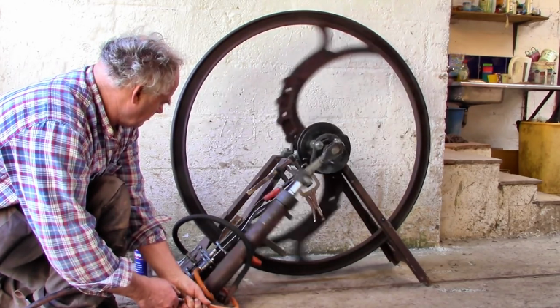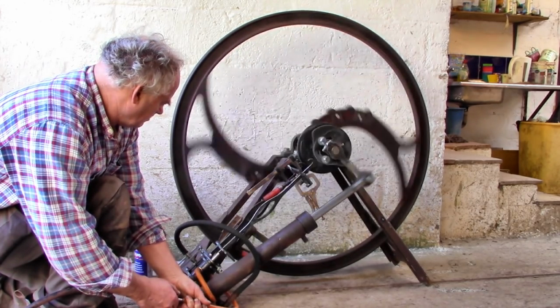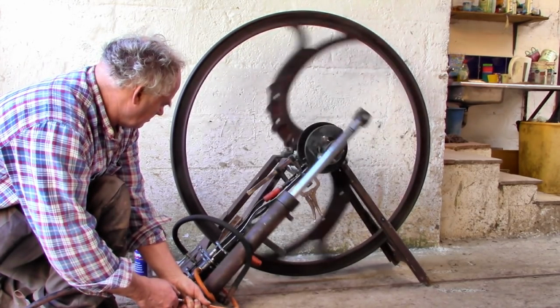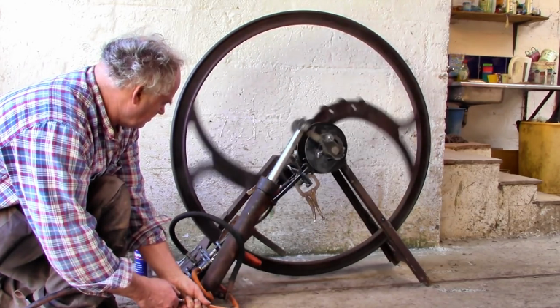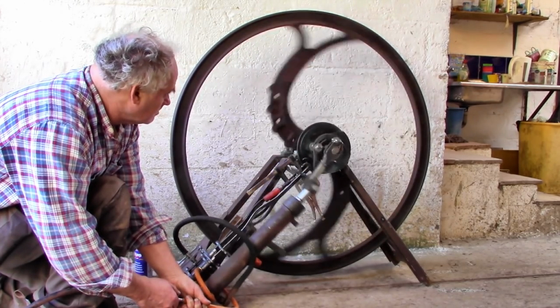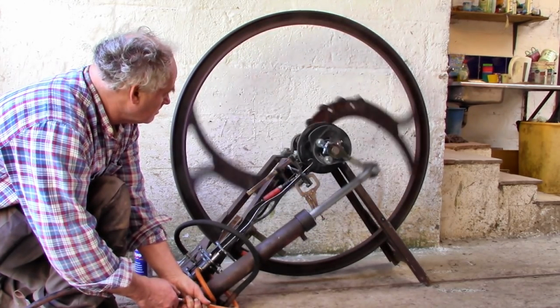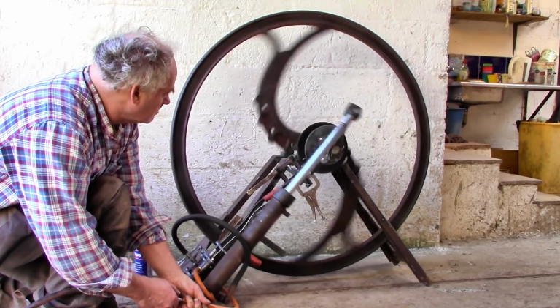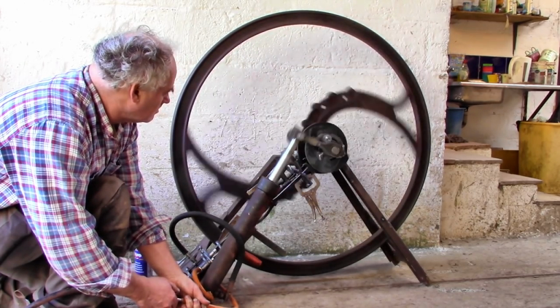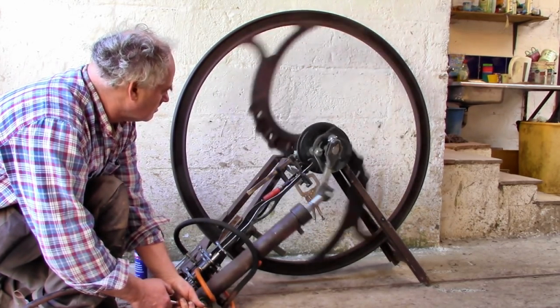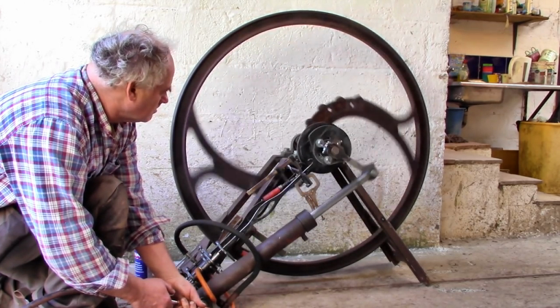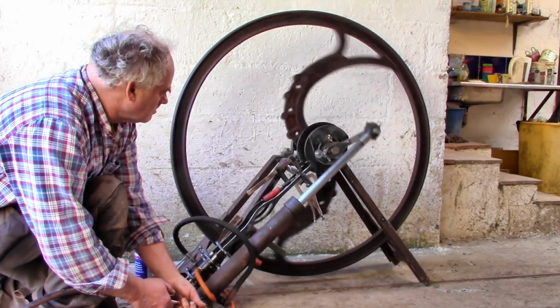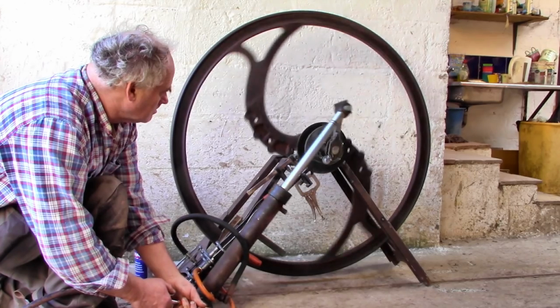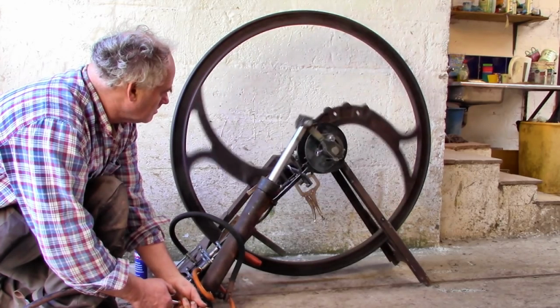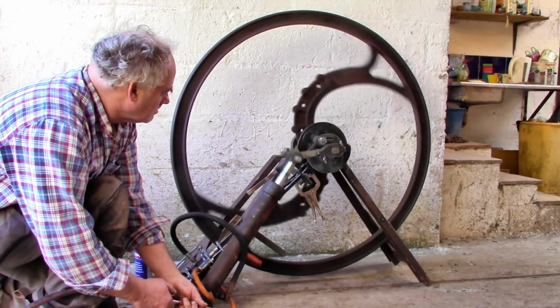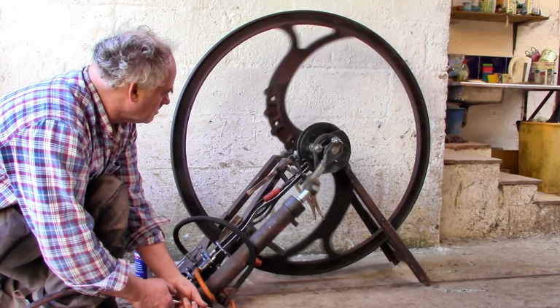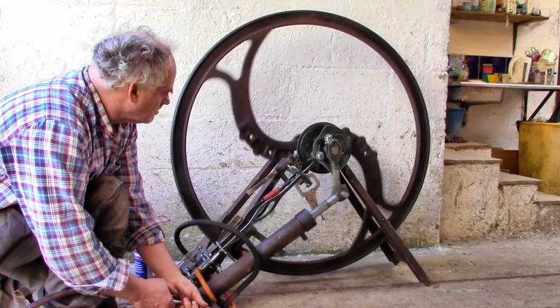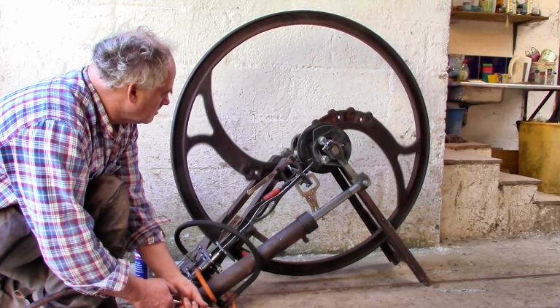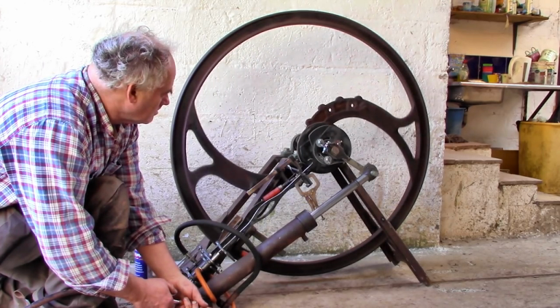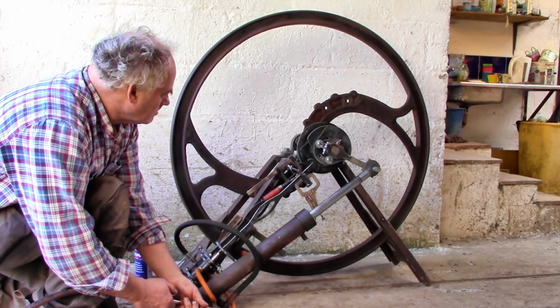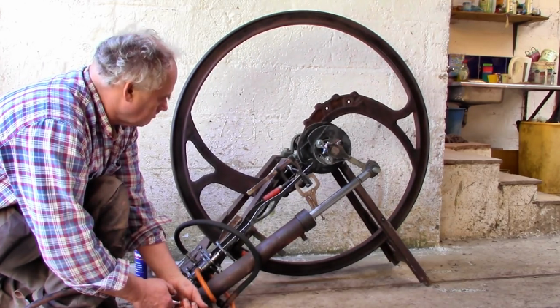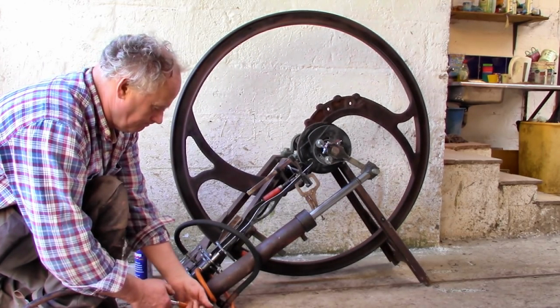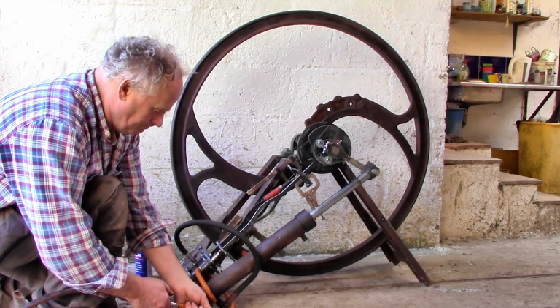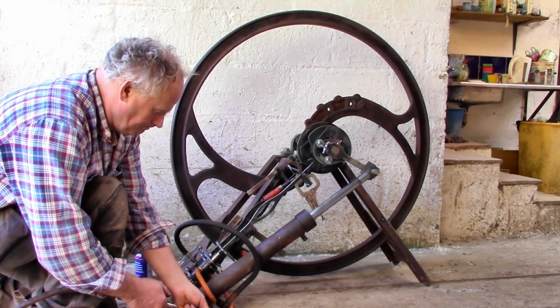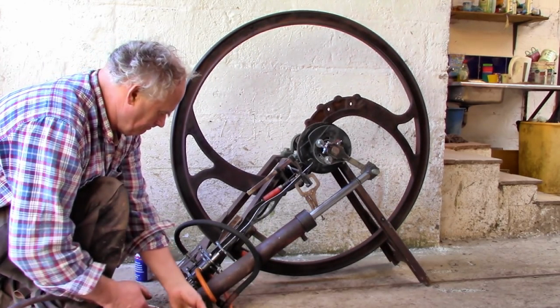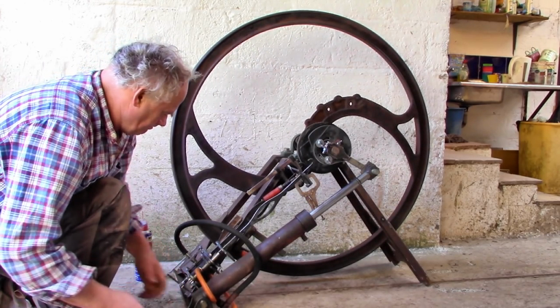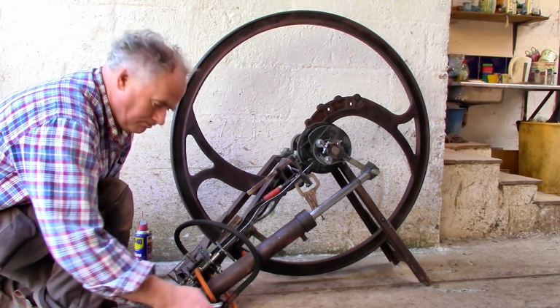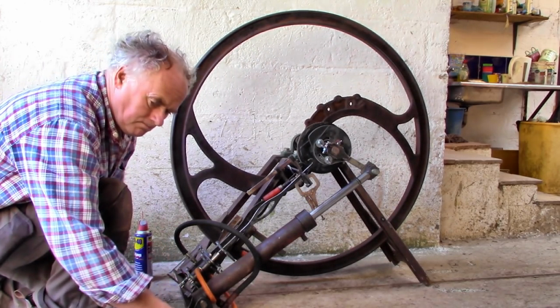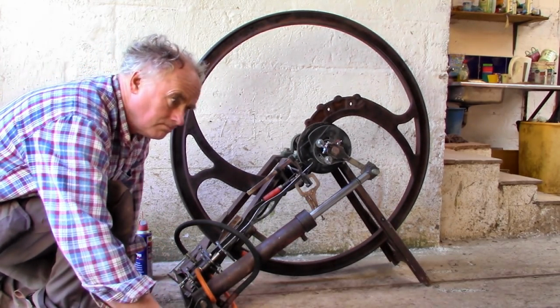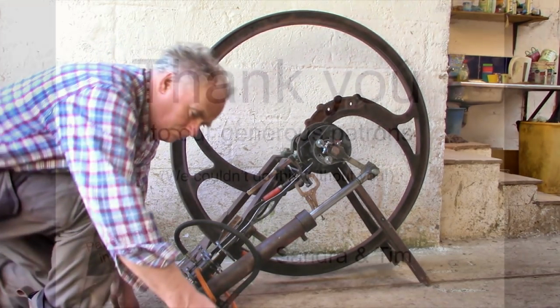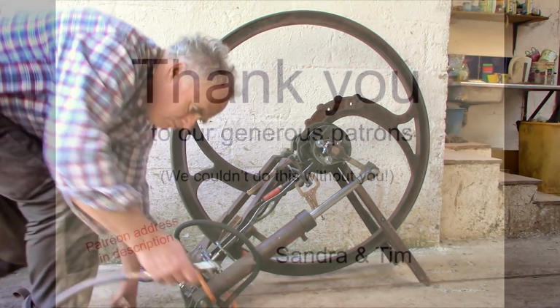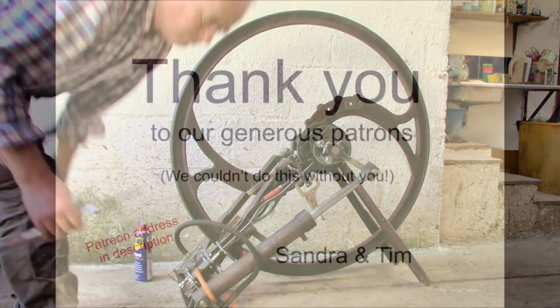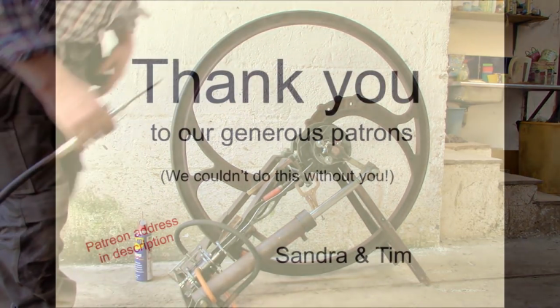Now I wonder — have we reached its tip-top speed? Or could we, dare we, push it further? Wow, it's so exciting!